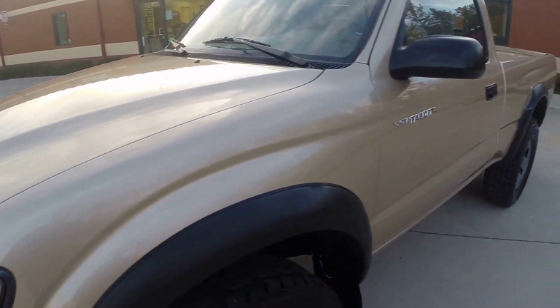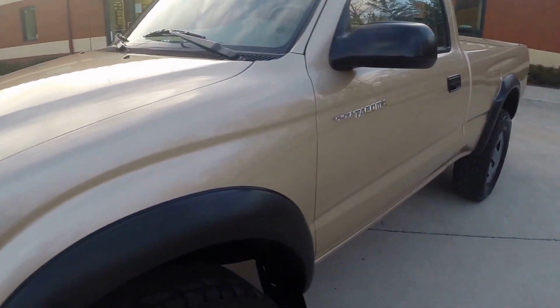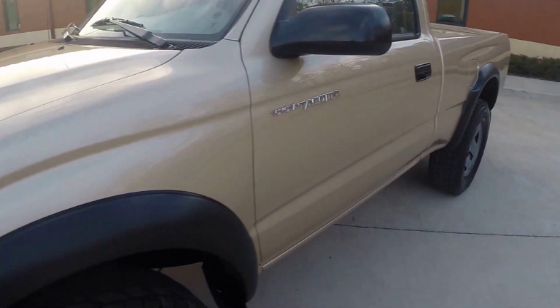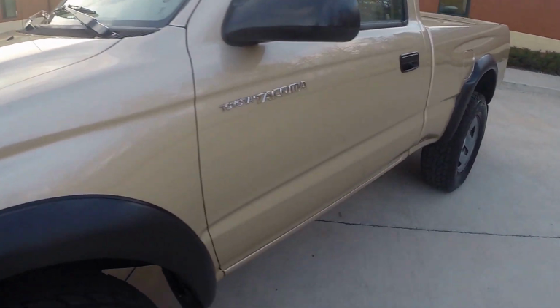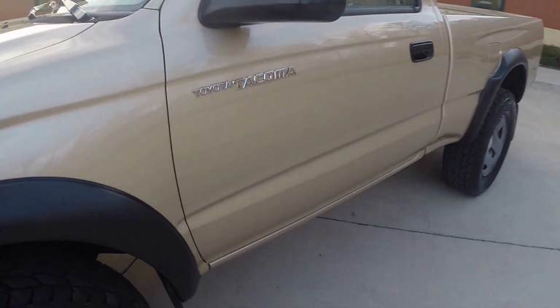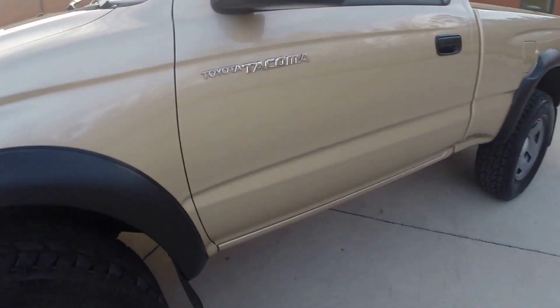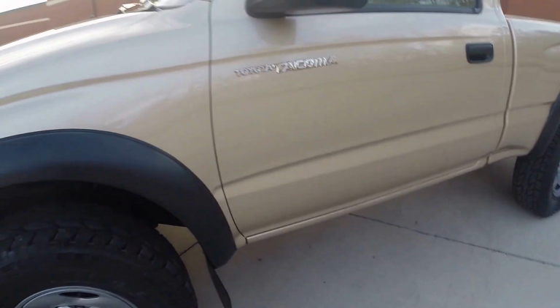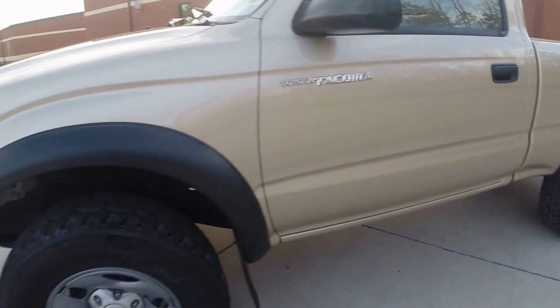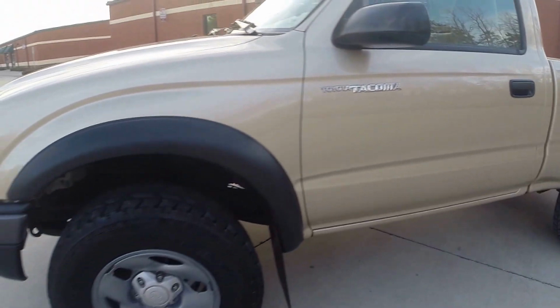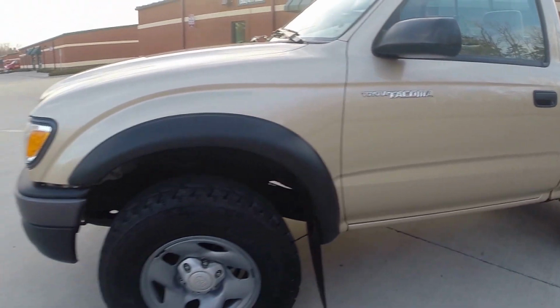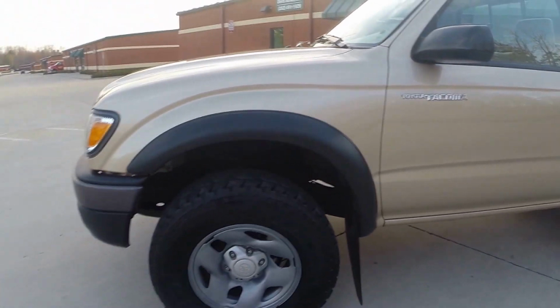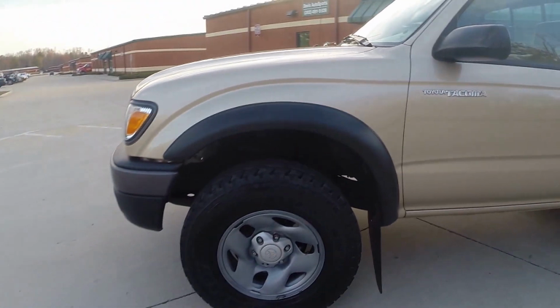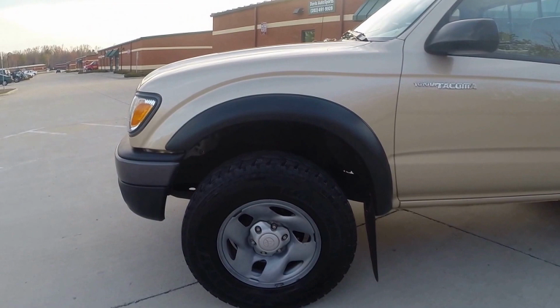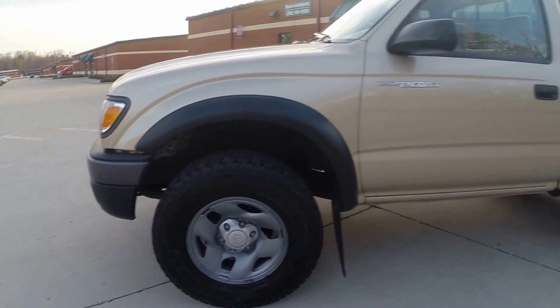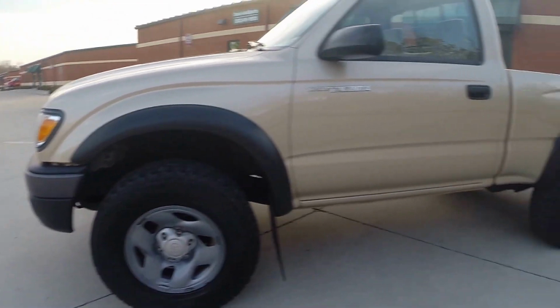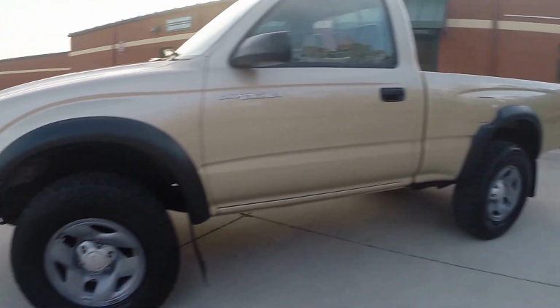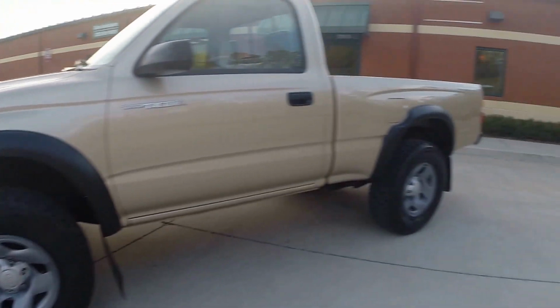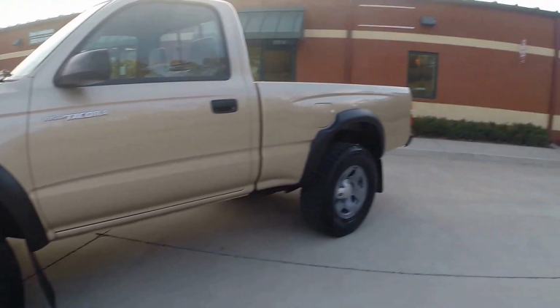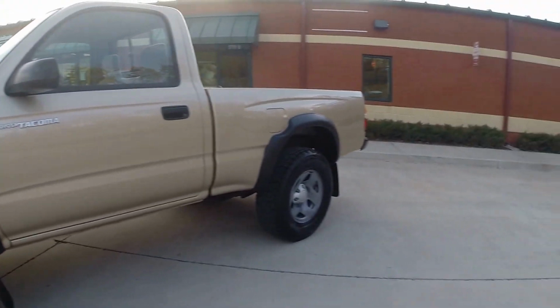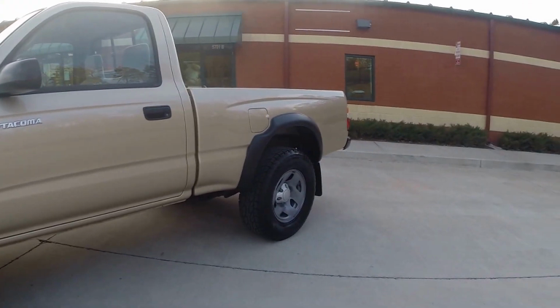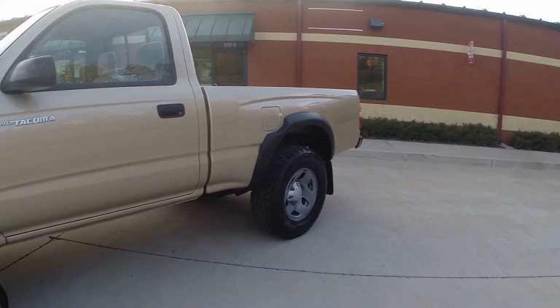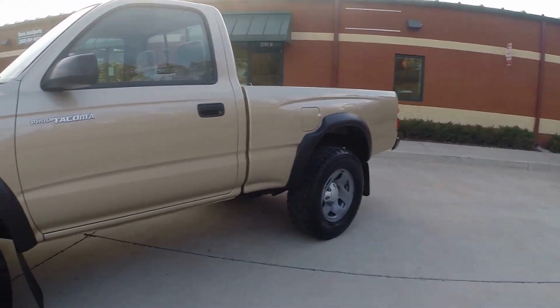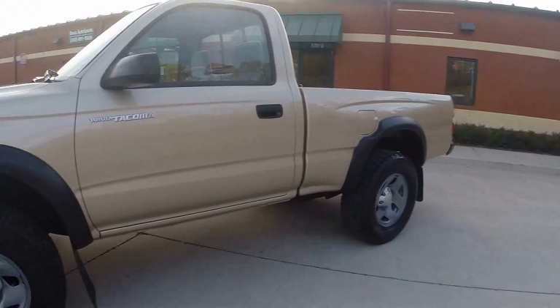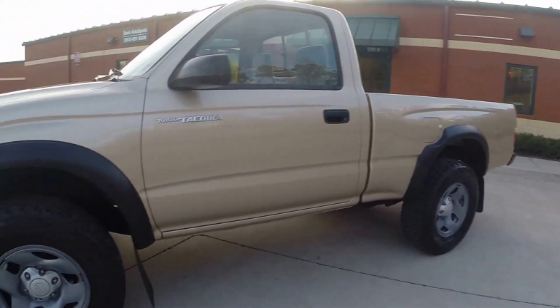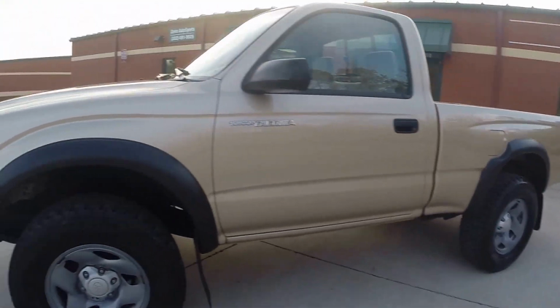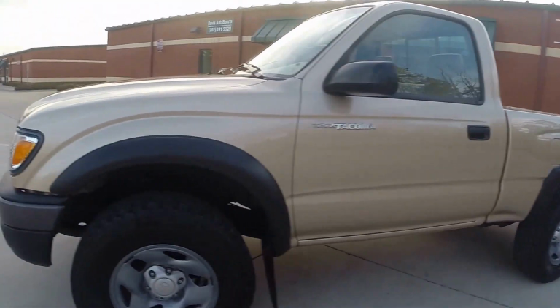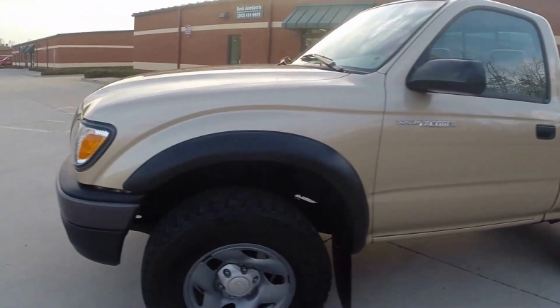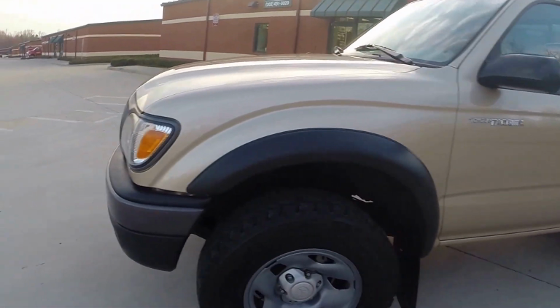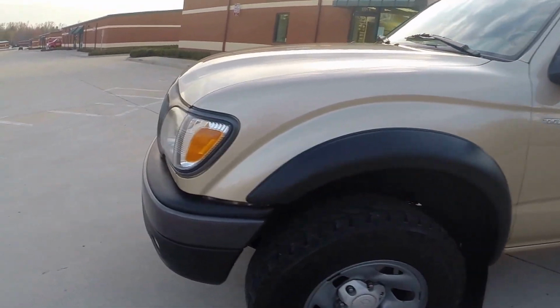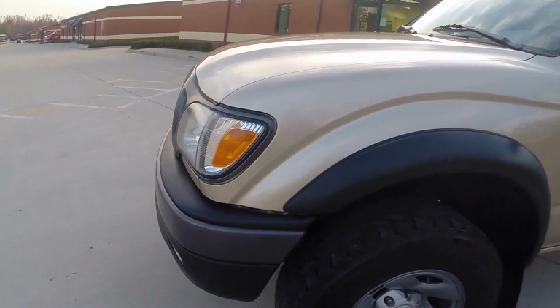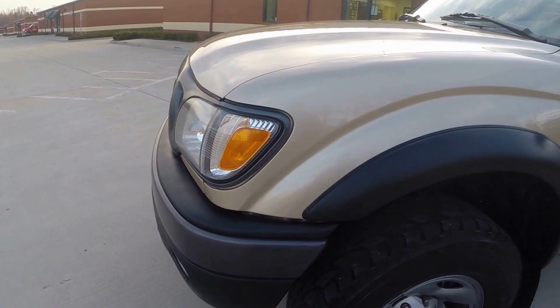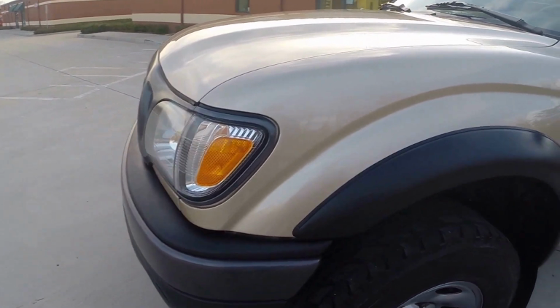We're a full service dealer. We put these things in our shop, whatever they need, we get them done. This vehicle is in absolutely stunning condition.